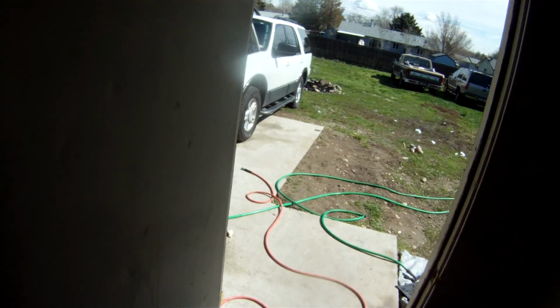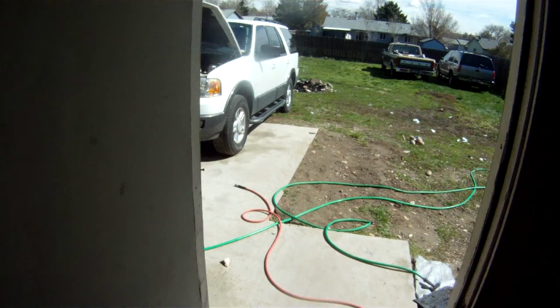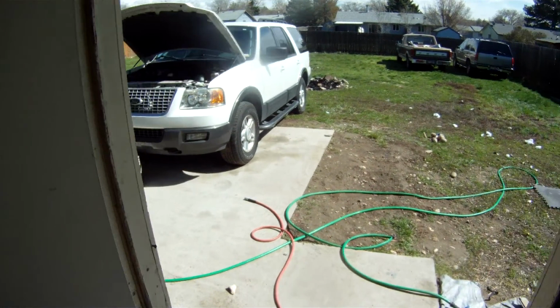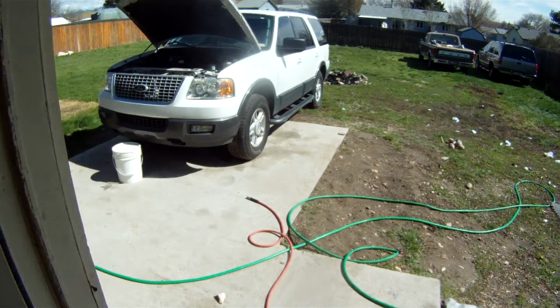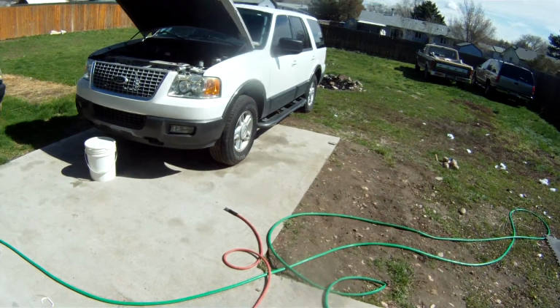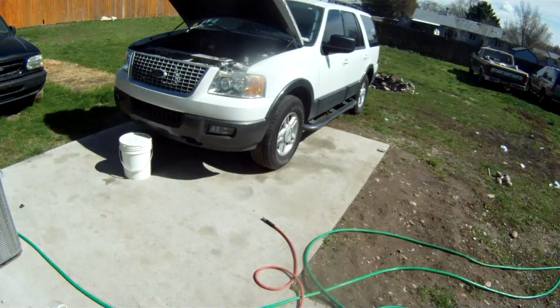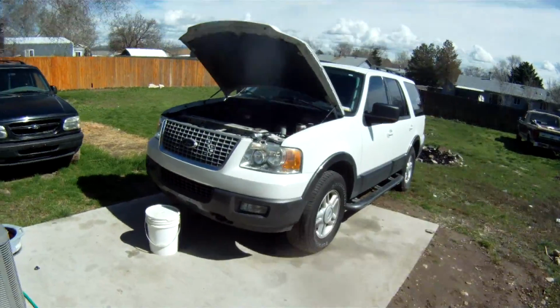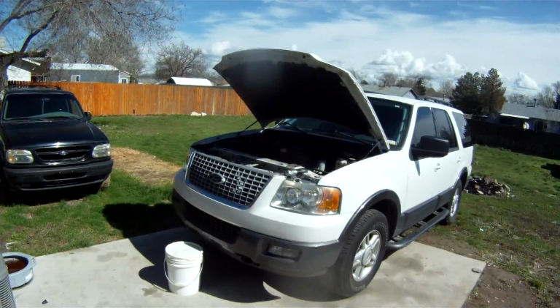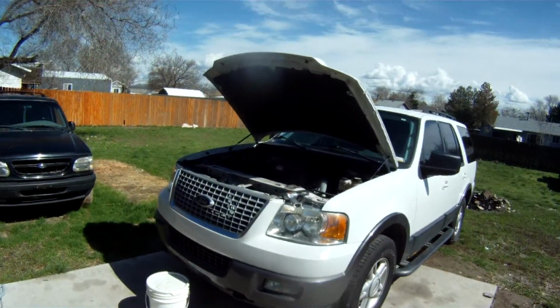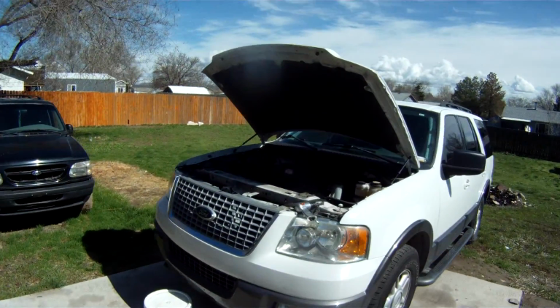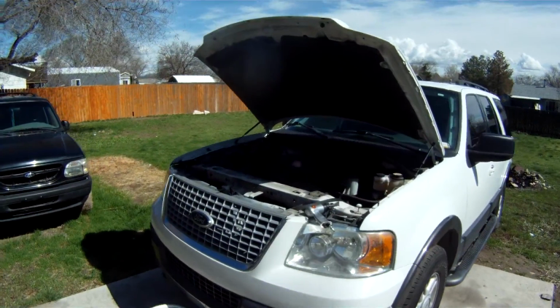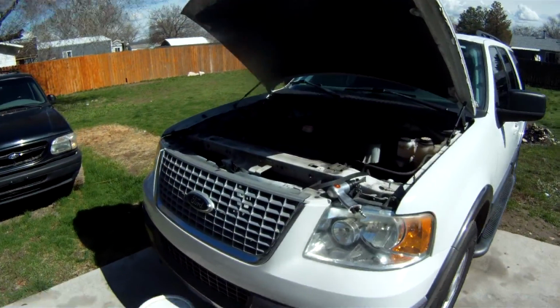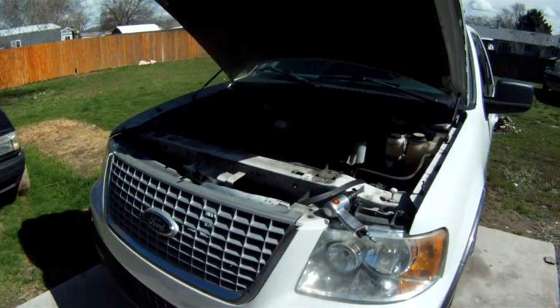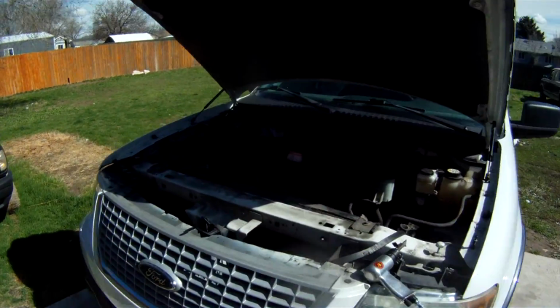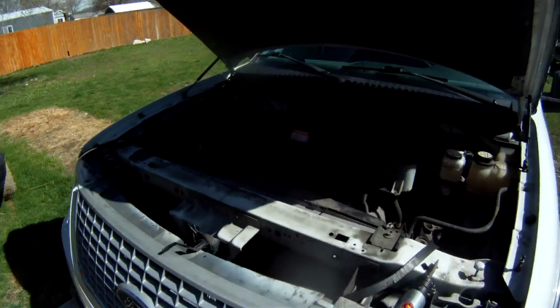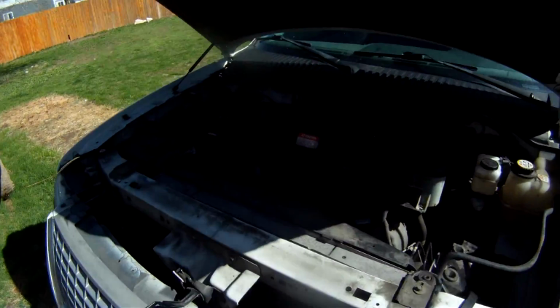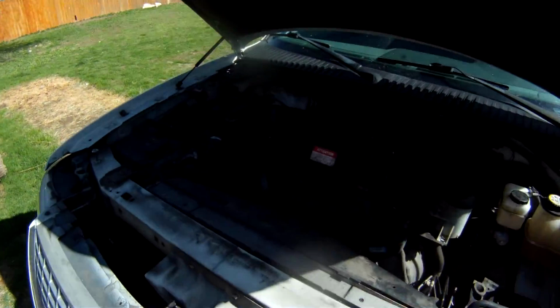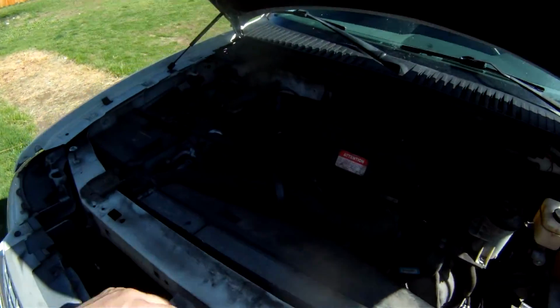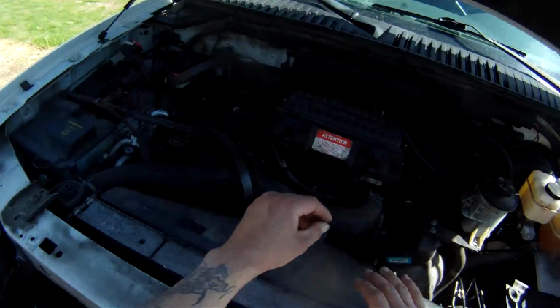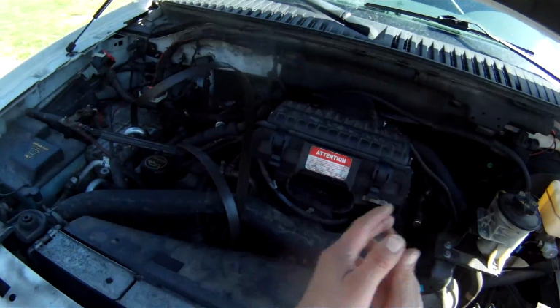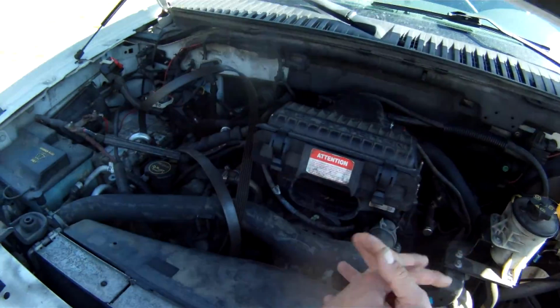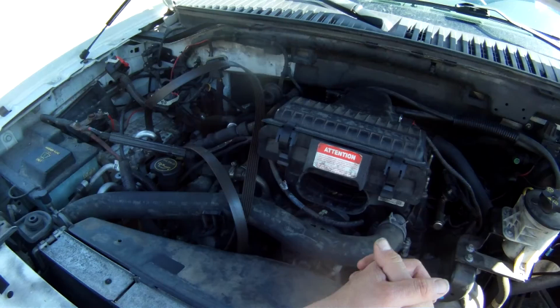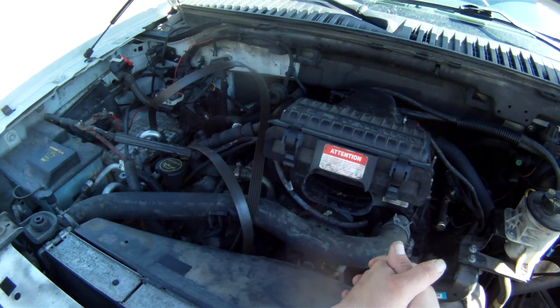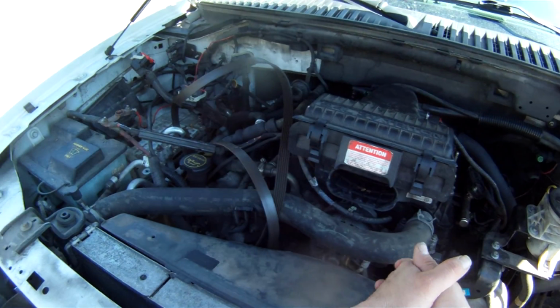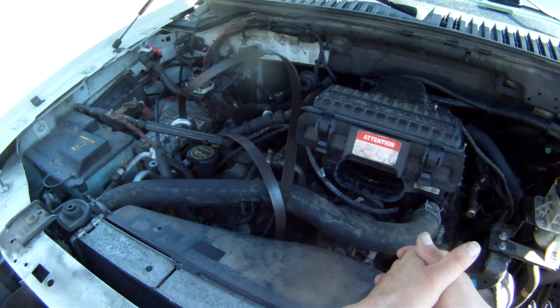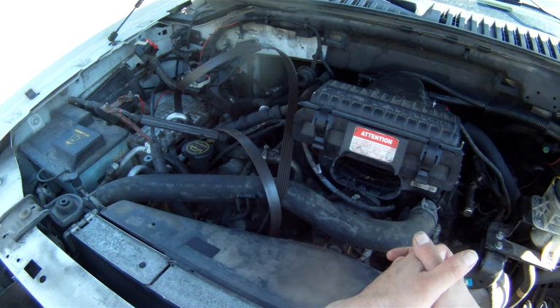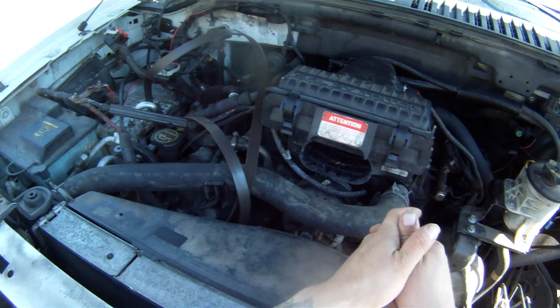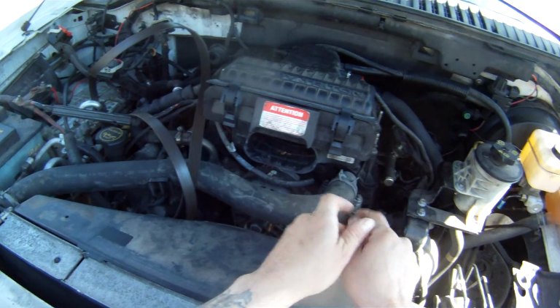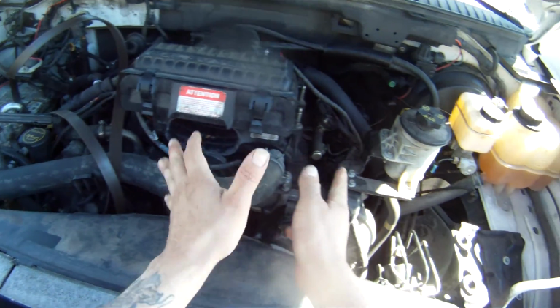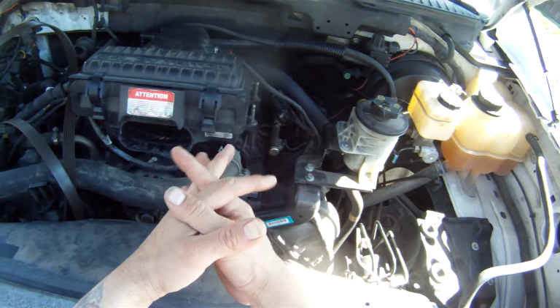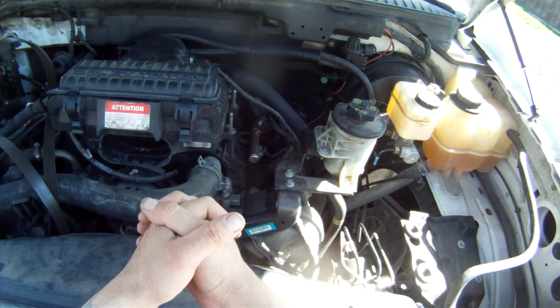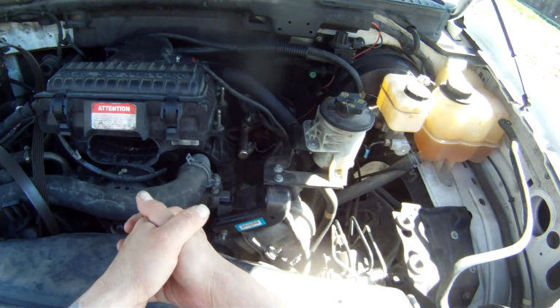This vehicle has about a hundred and eight to a hundred and ten thousand miles on it, and it started ticking and knocking real bad as they do, so it's time to service it.